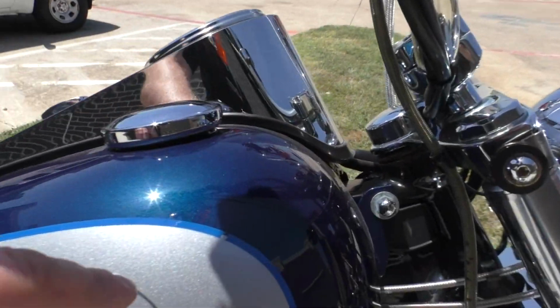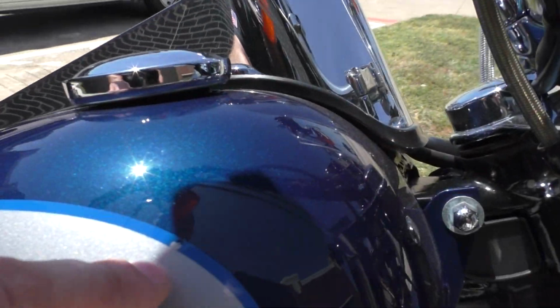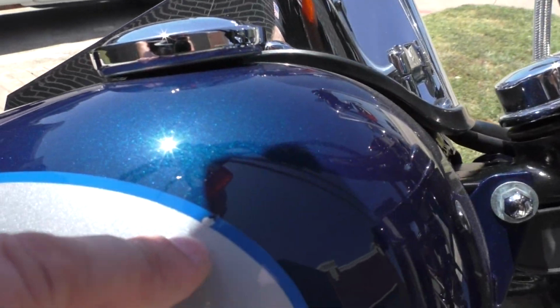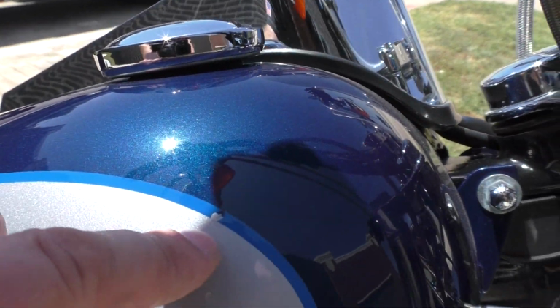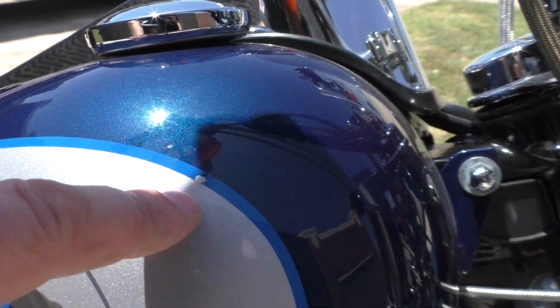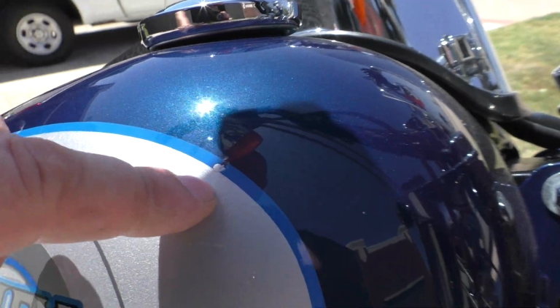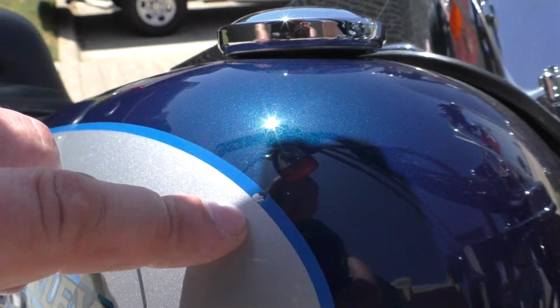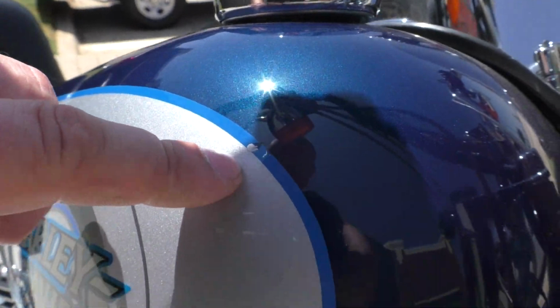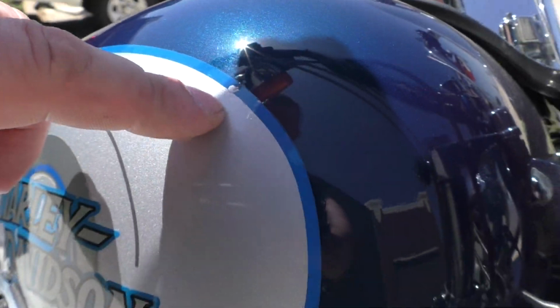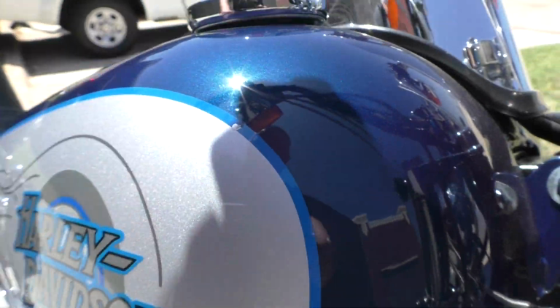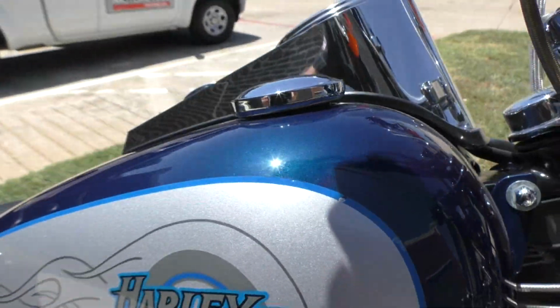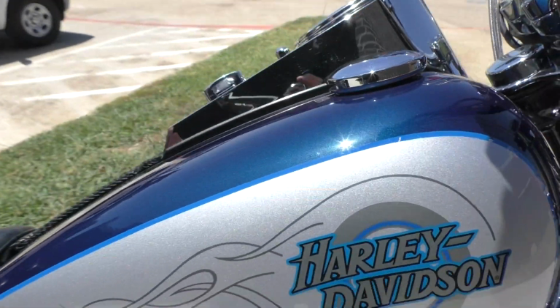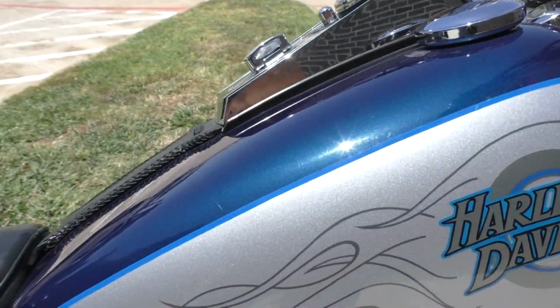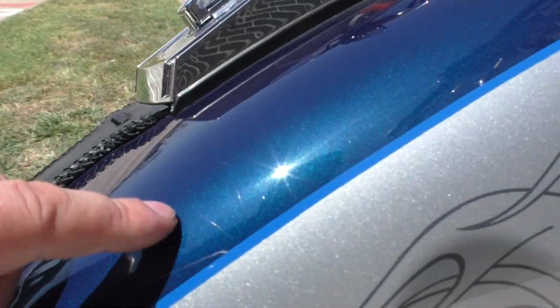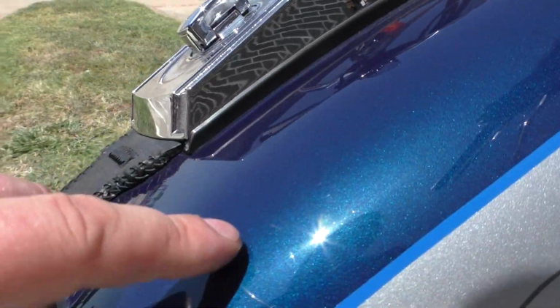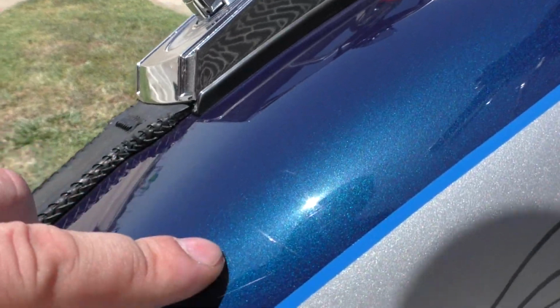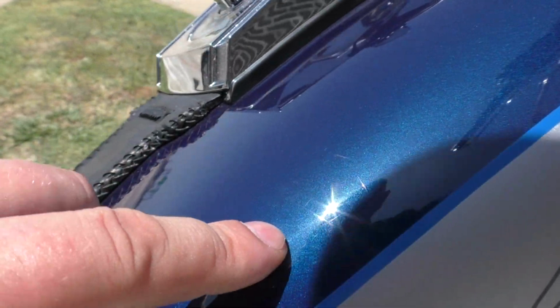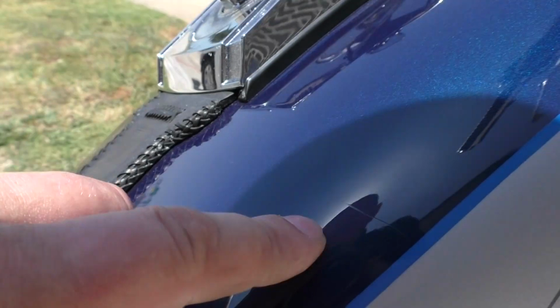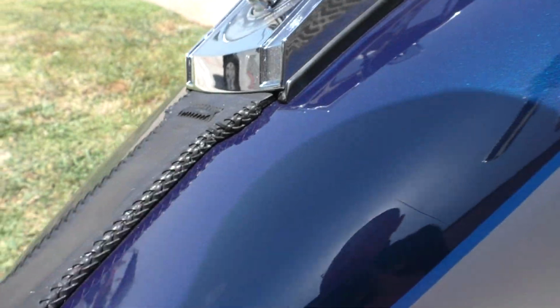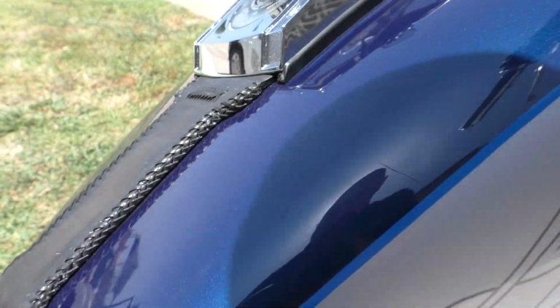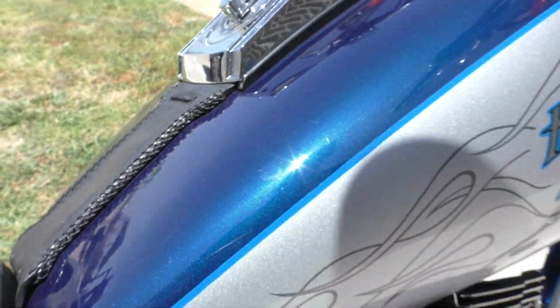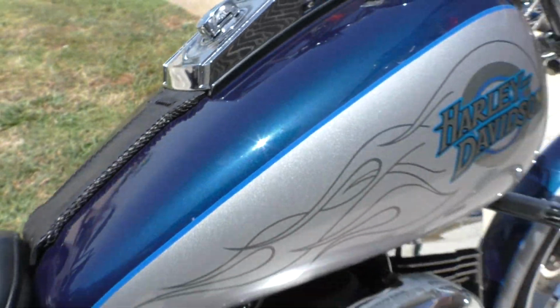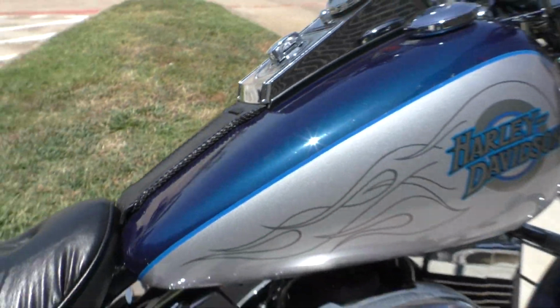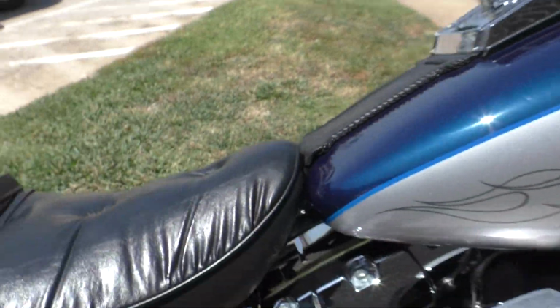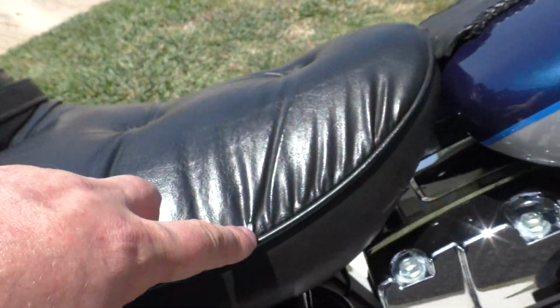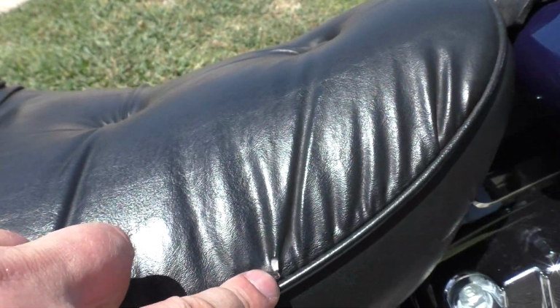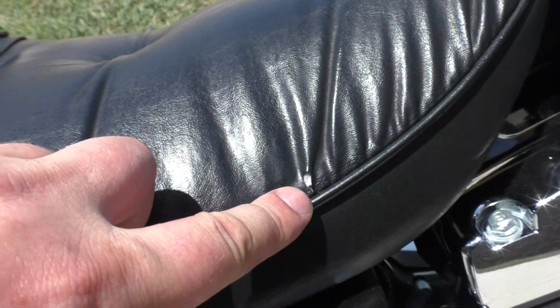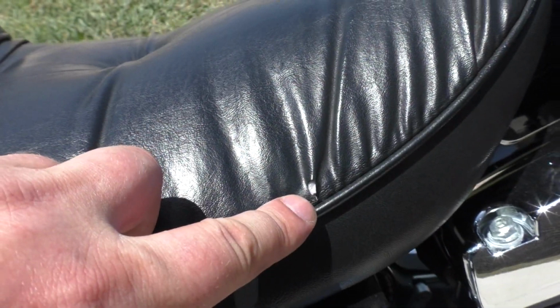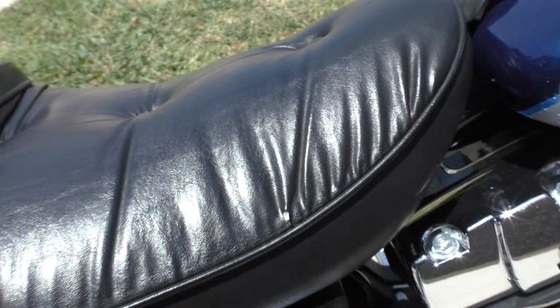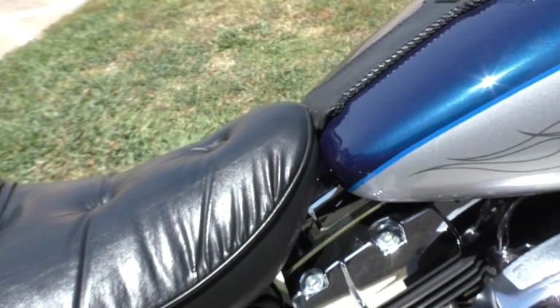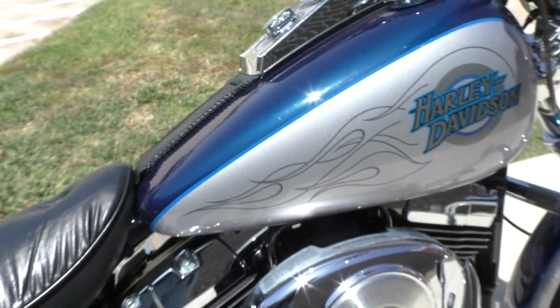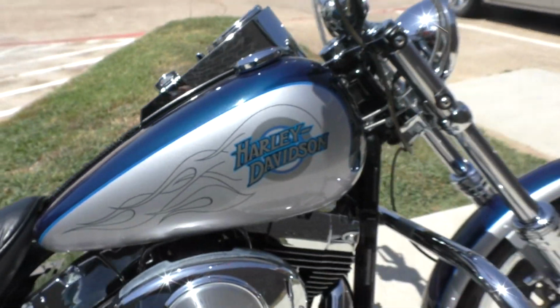There's a small chip right there, and there are some really light scratches on the gas tank. There's a small little hole right there in the seat.